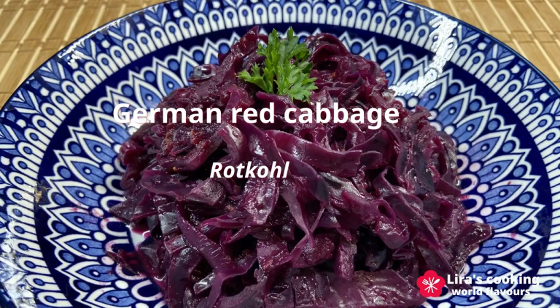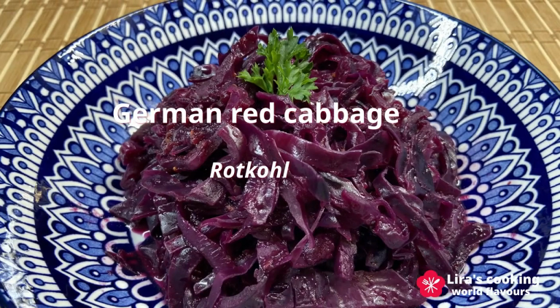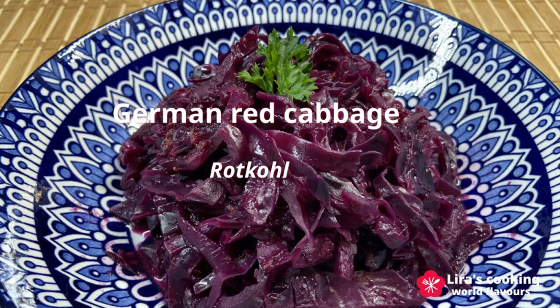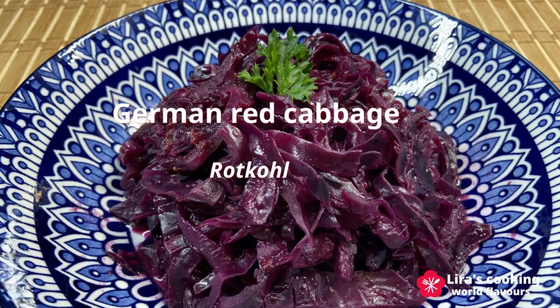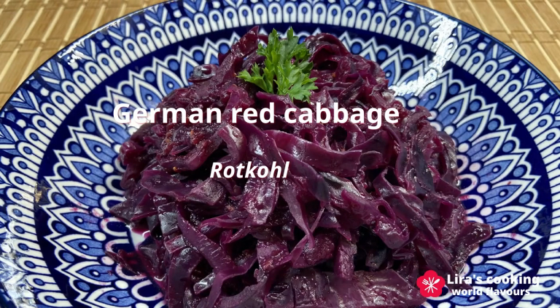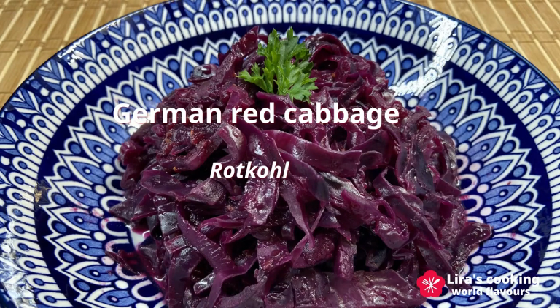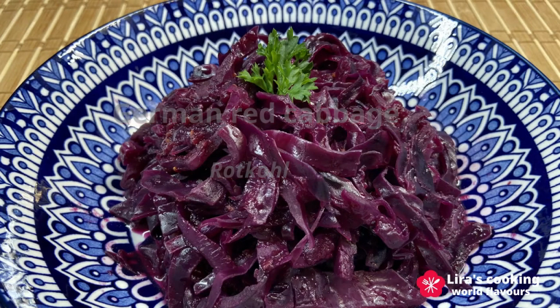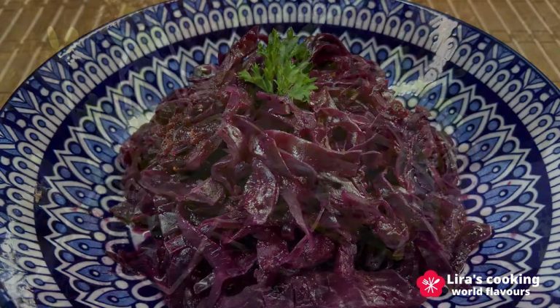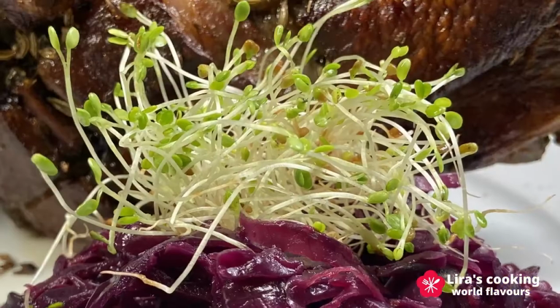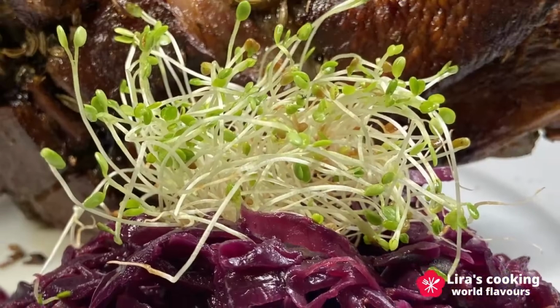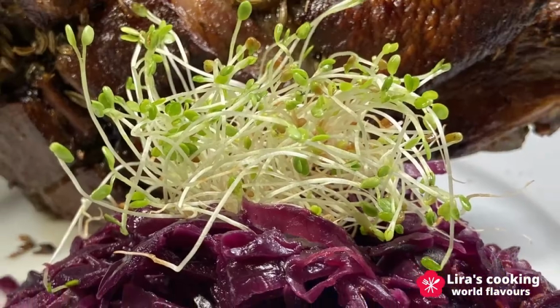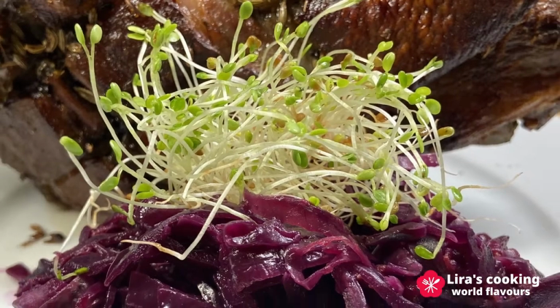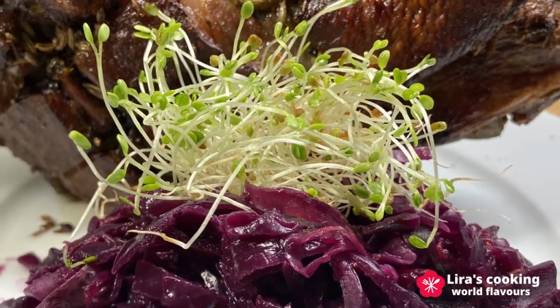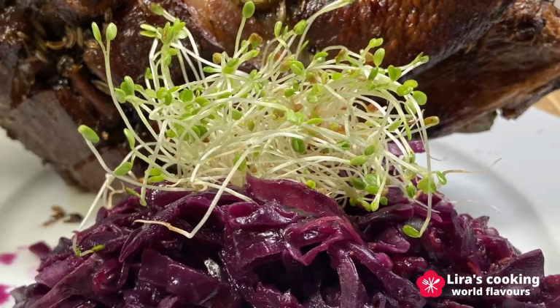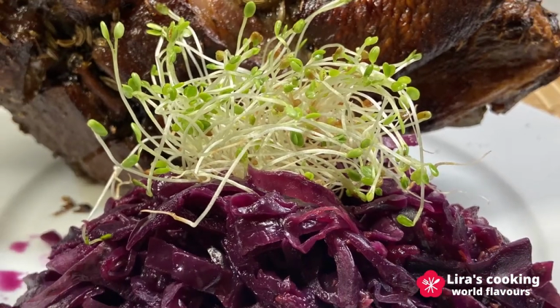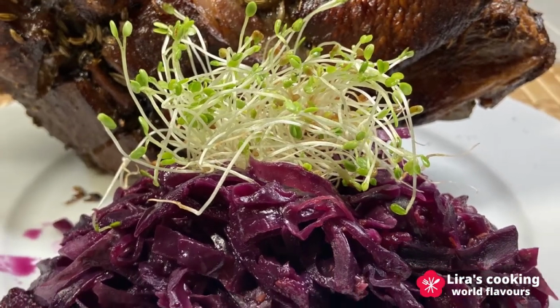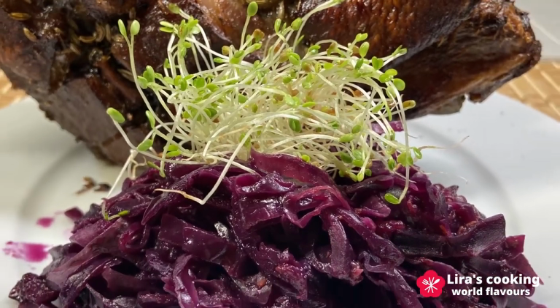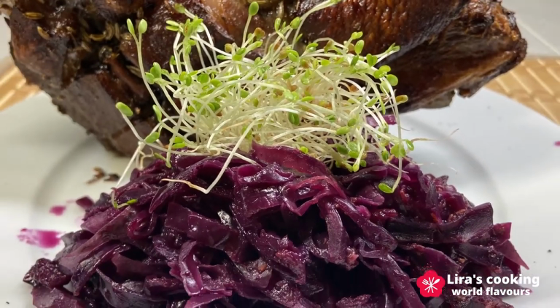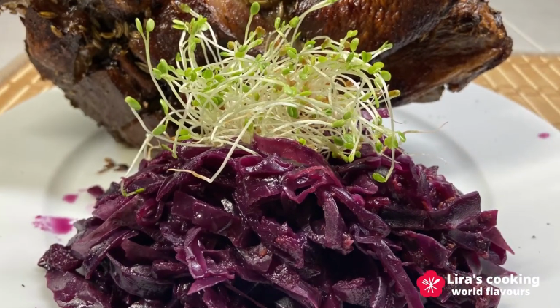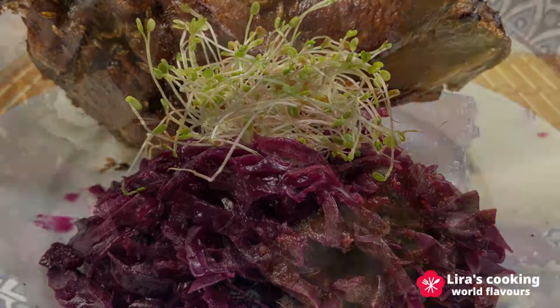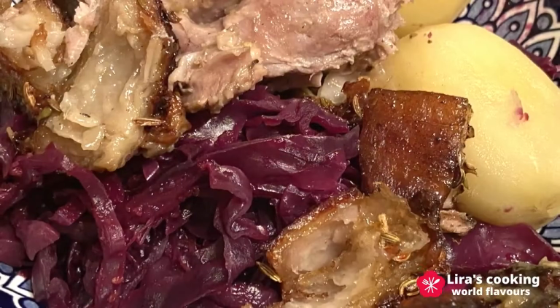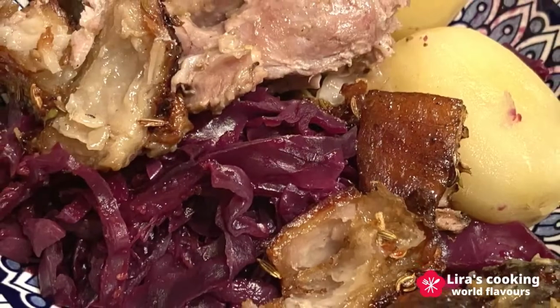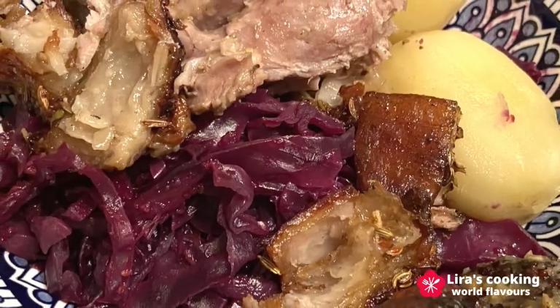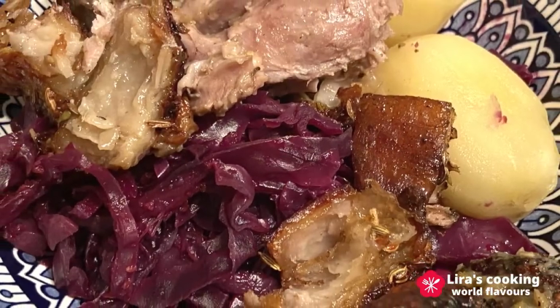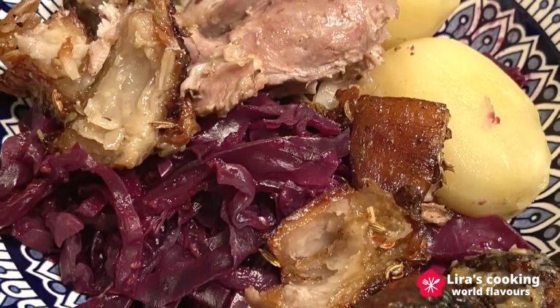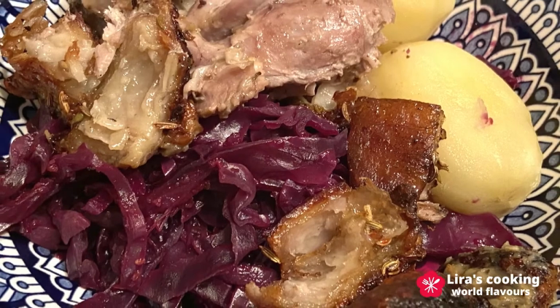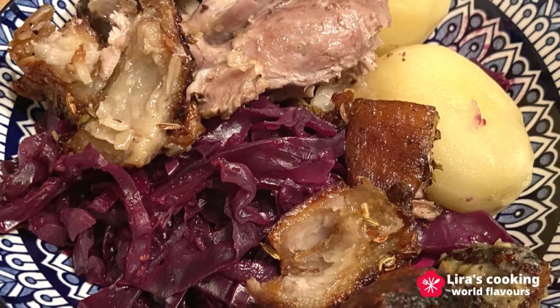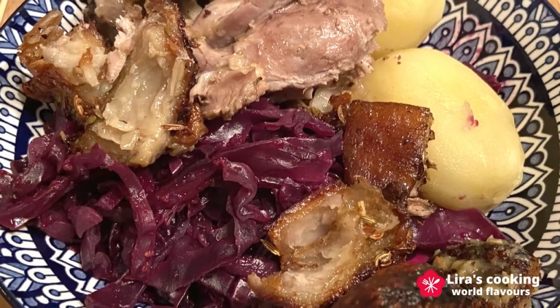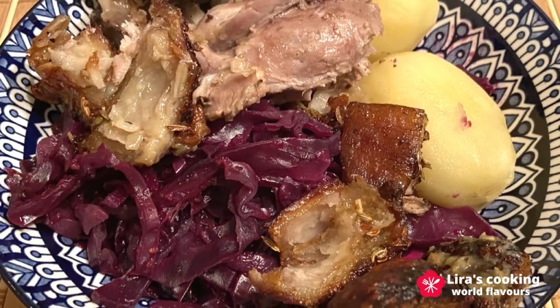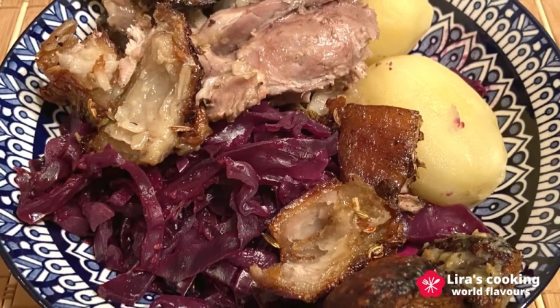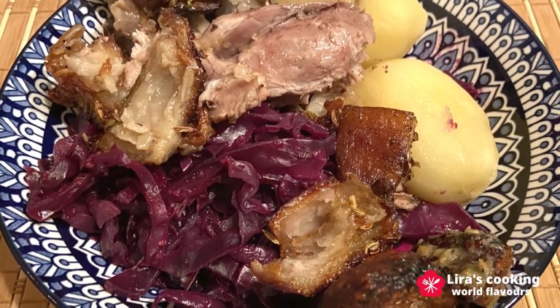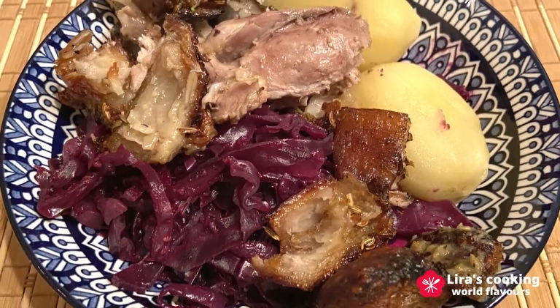It is a fantastic sweet and sour recipe which is often served as a side dish paired with many German meat dishes. It is delicious, healthy and easy to cook too.